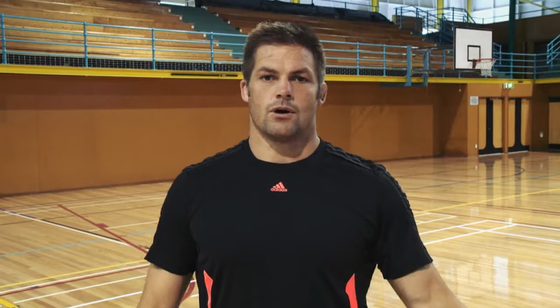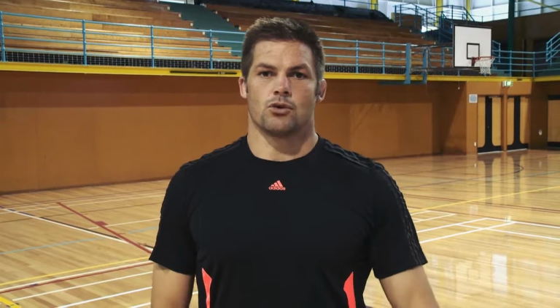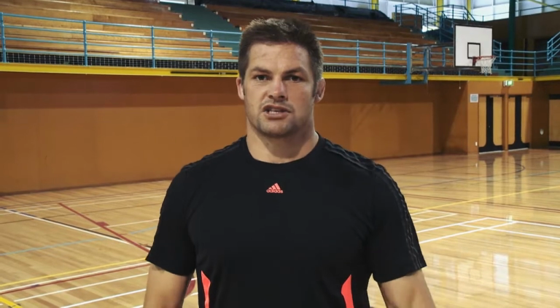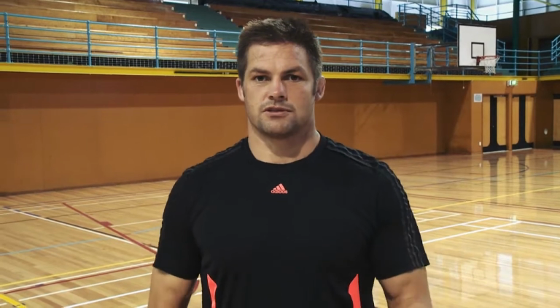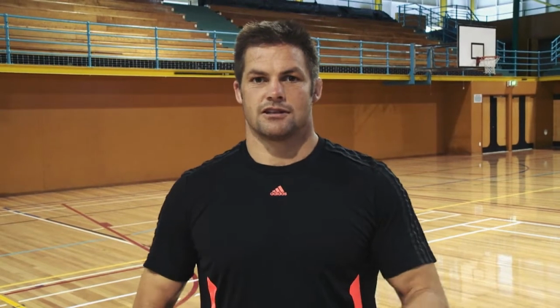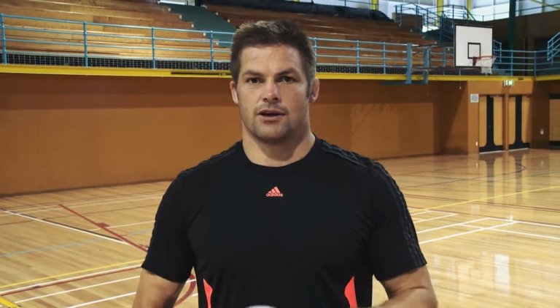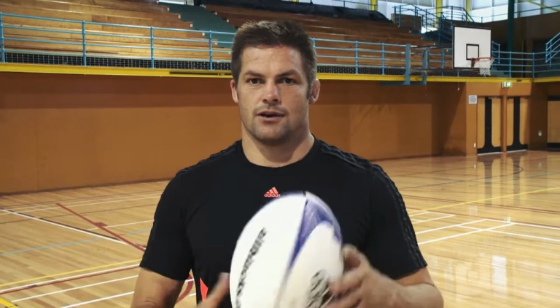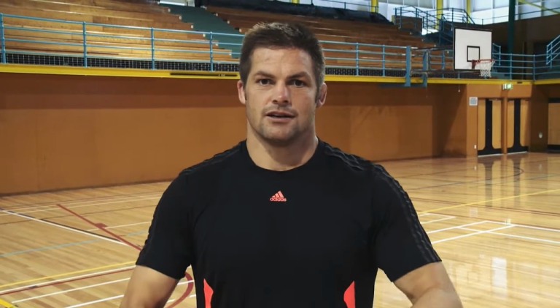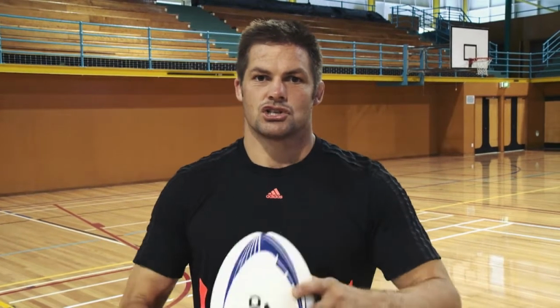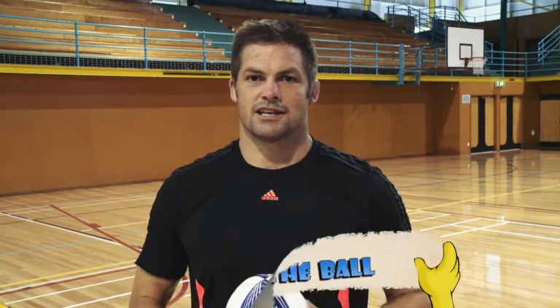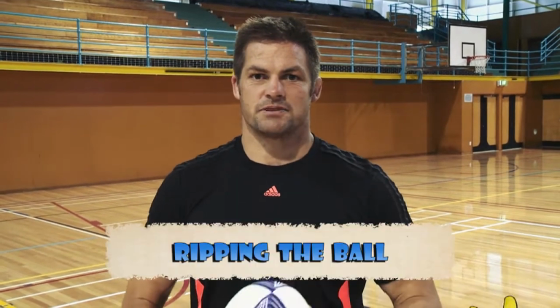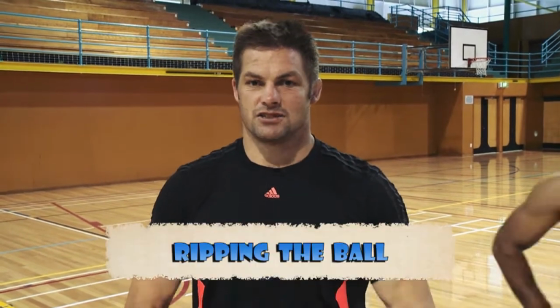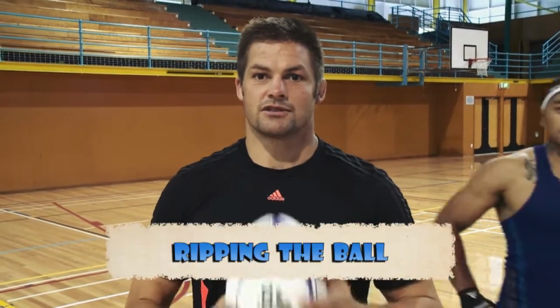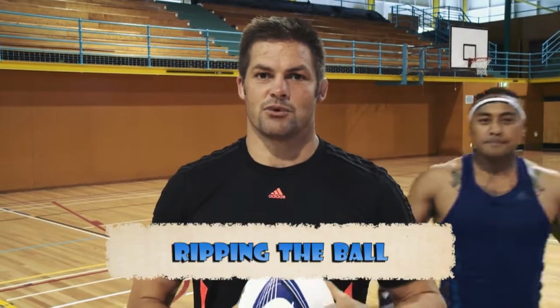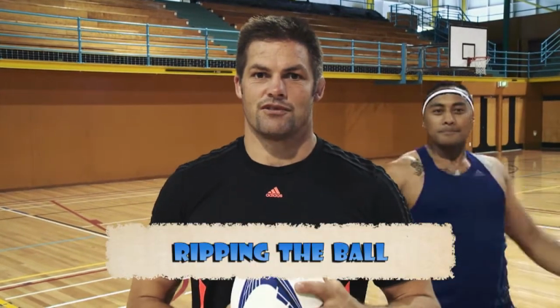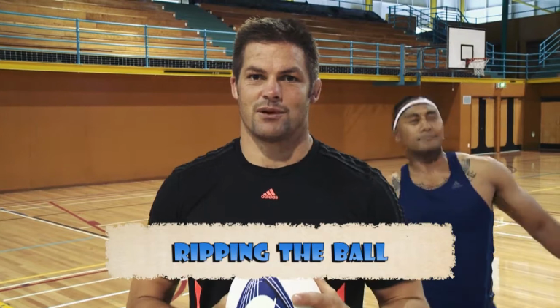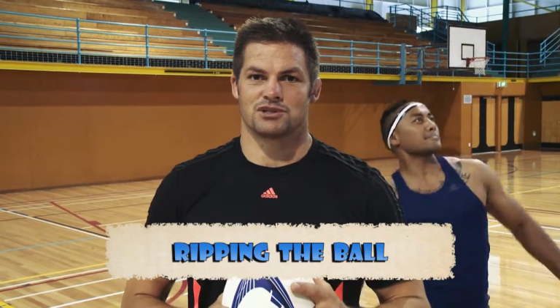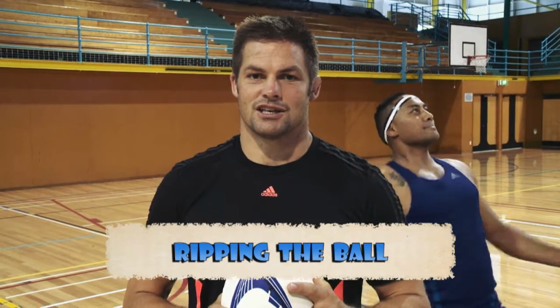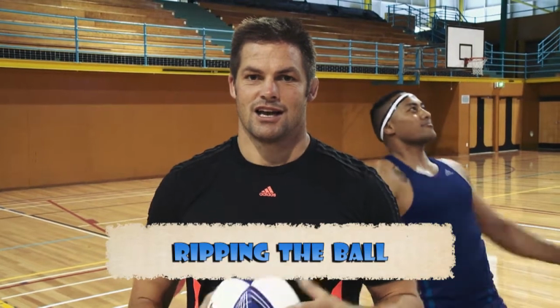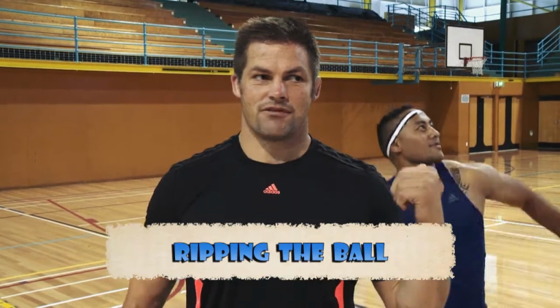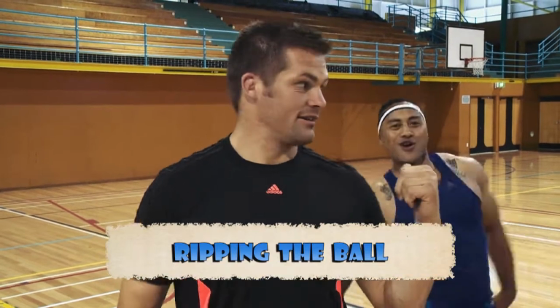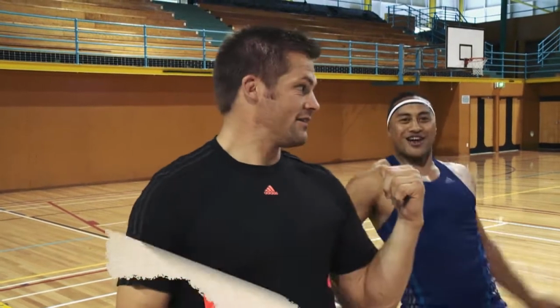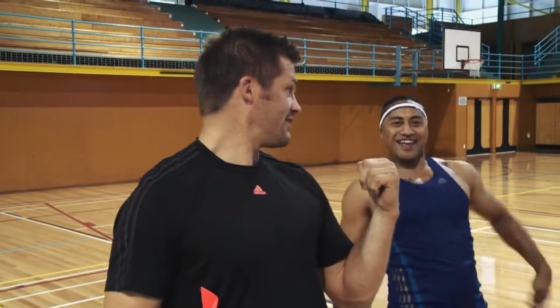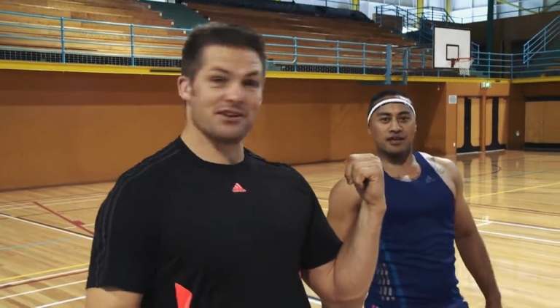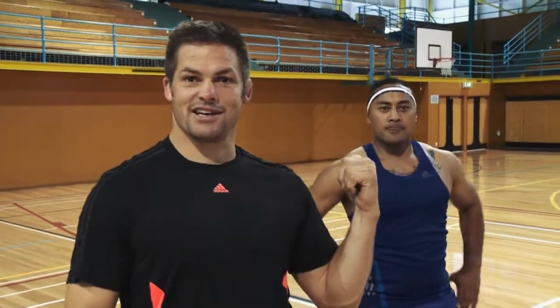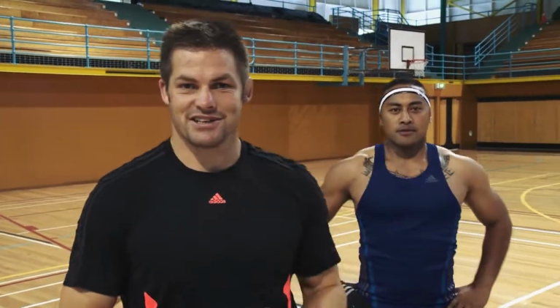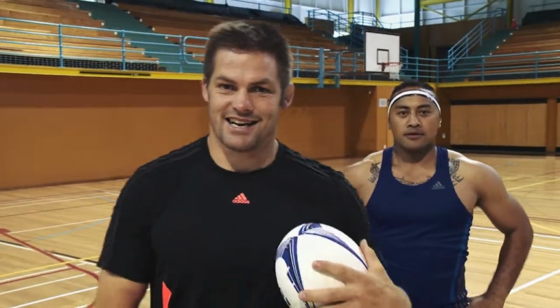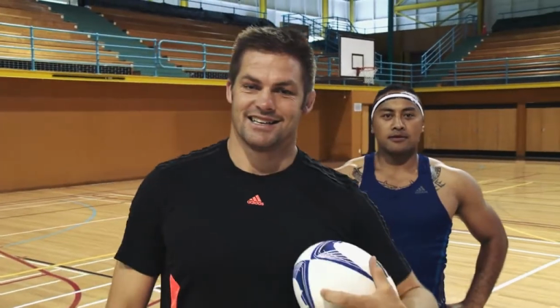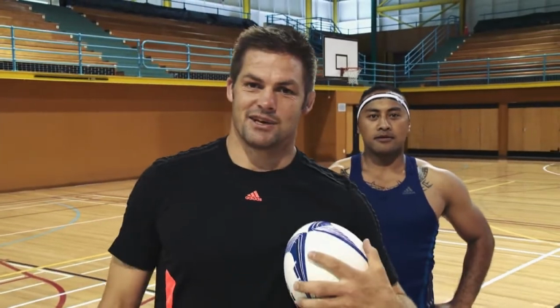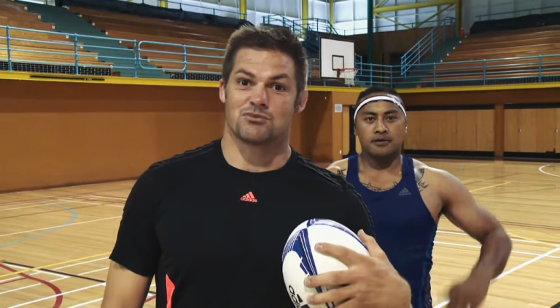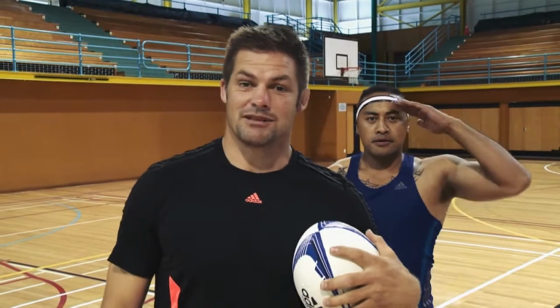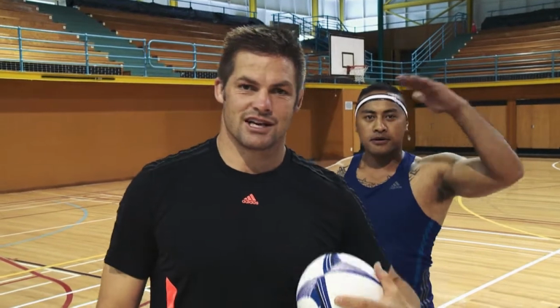Welcome to All Black Skills. Today we're going to show you how to dispossess or take the ball off one of the opposition. My friend Nua here is going to demonstrate it.